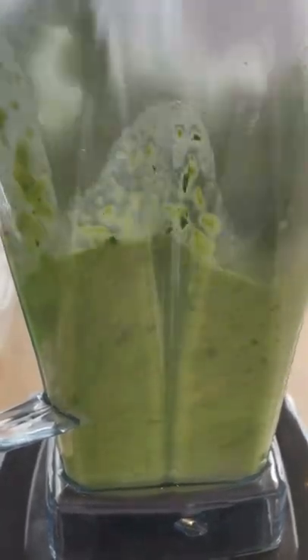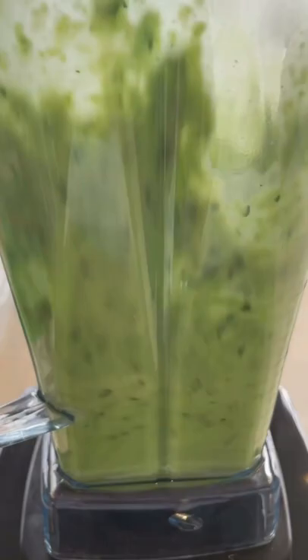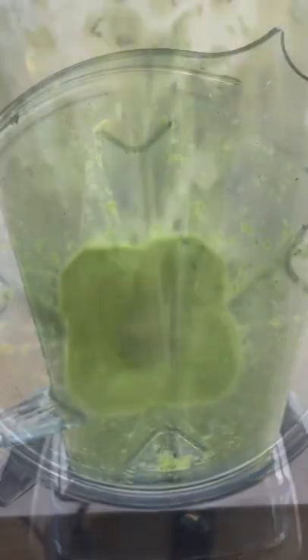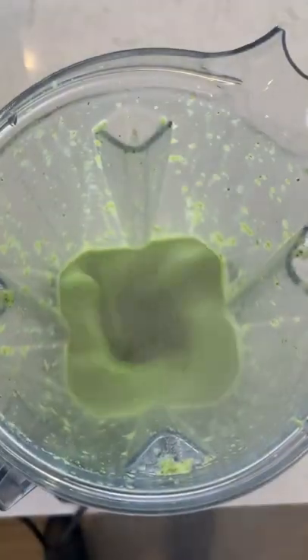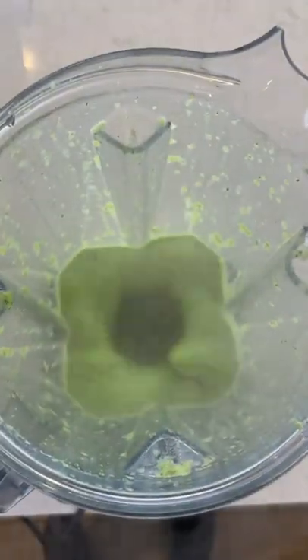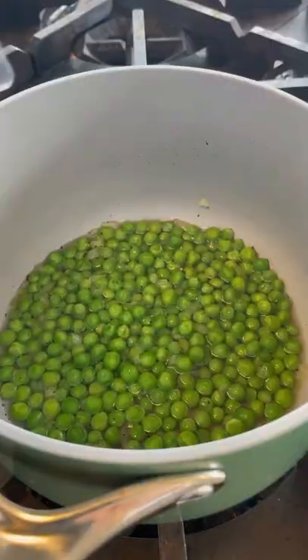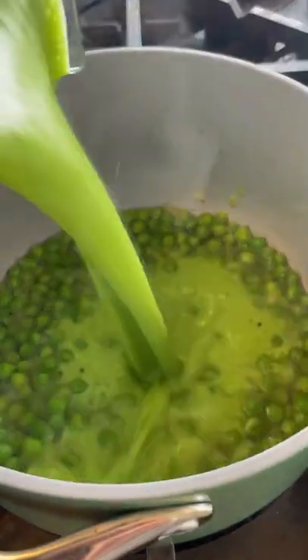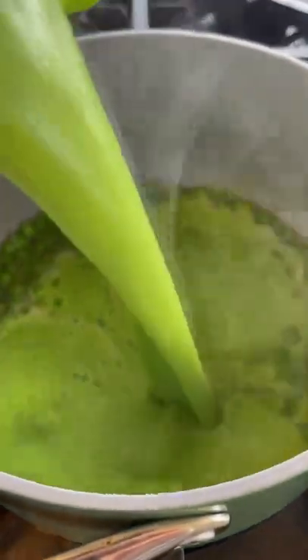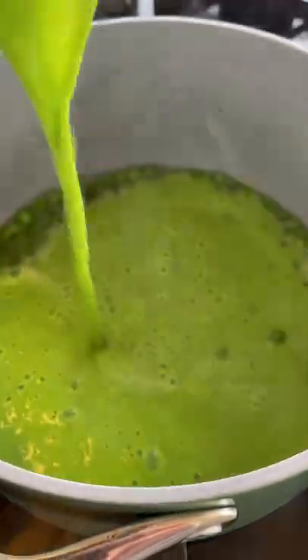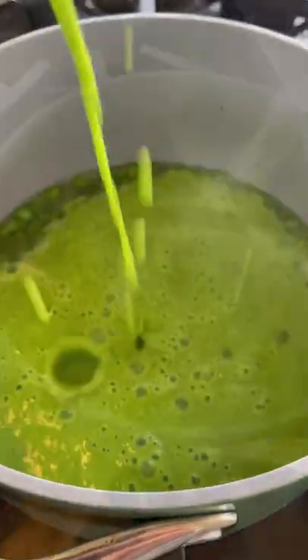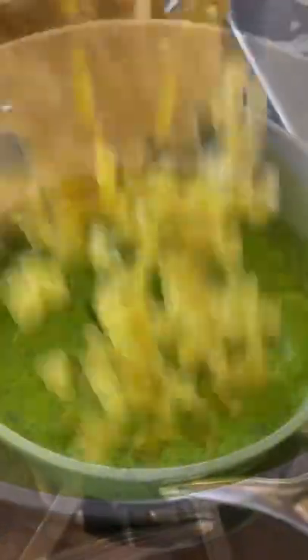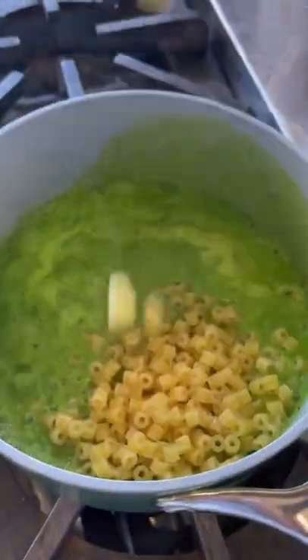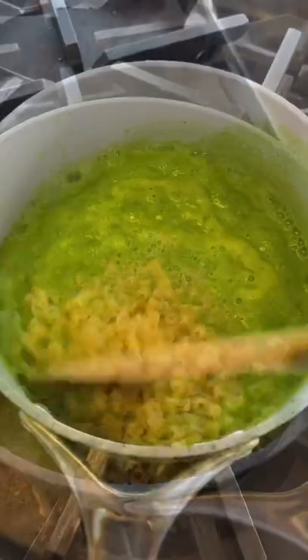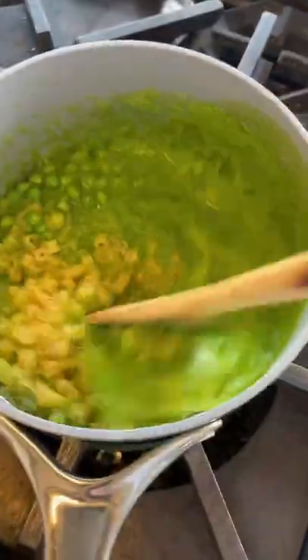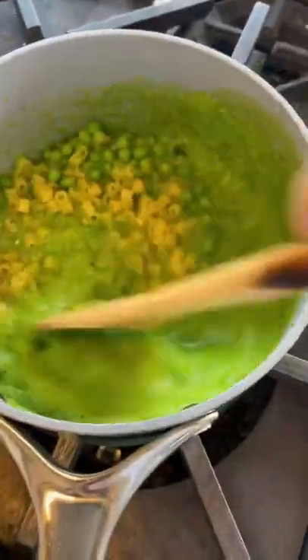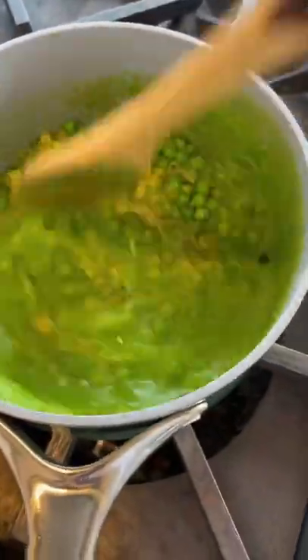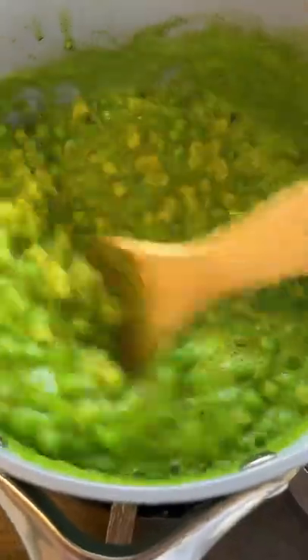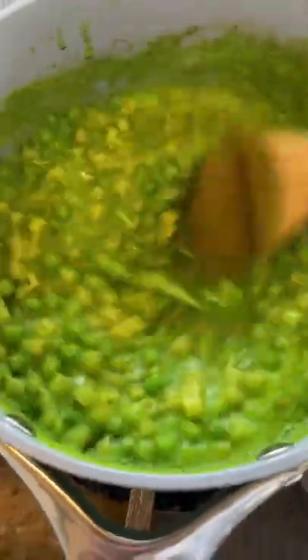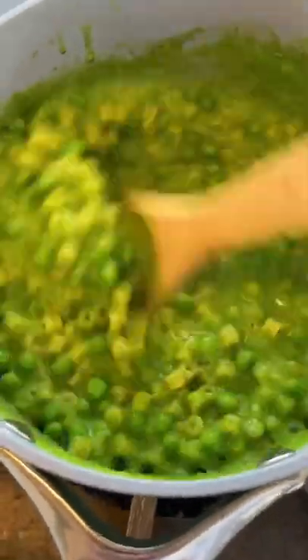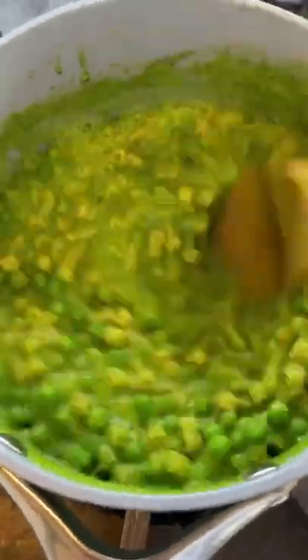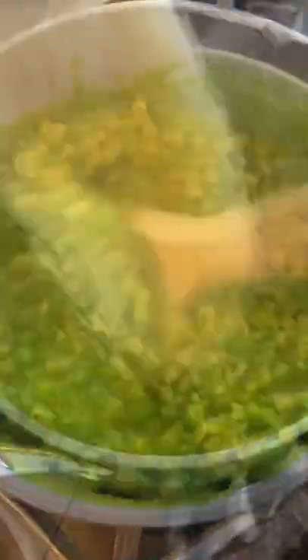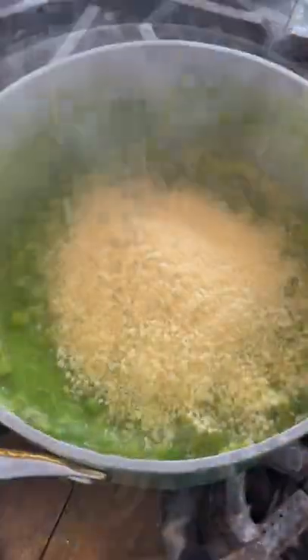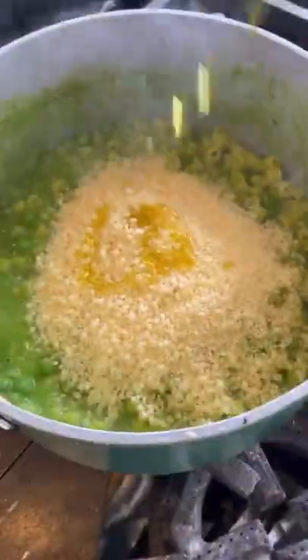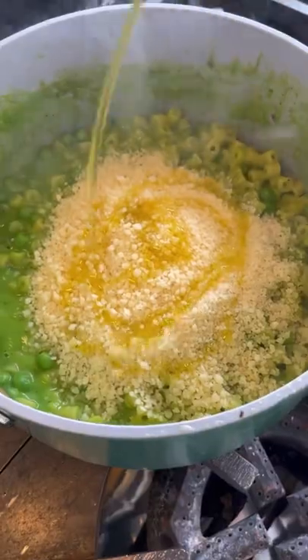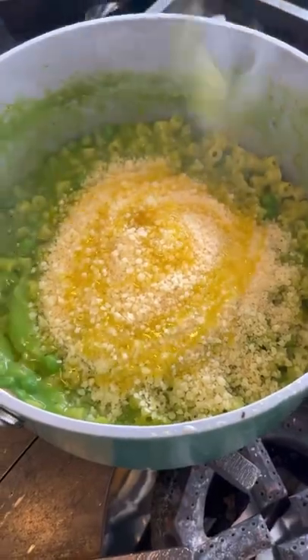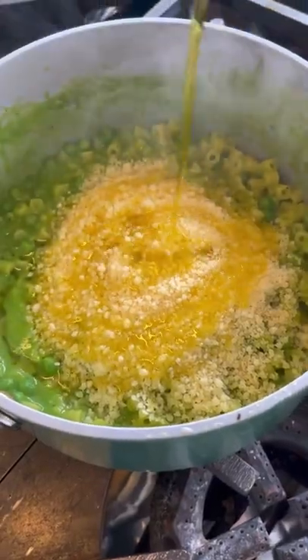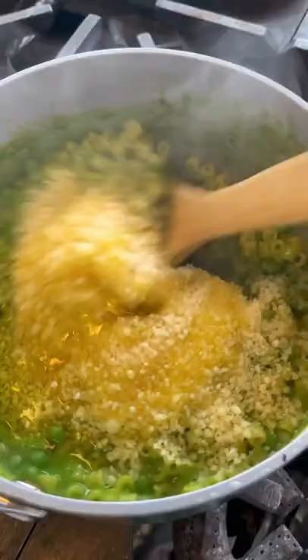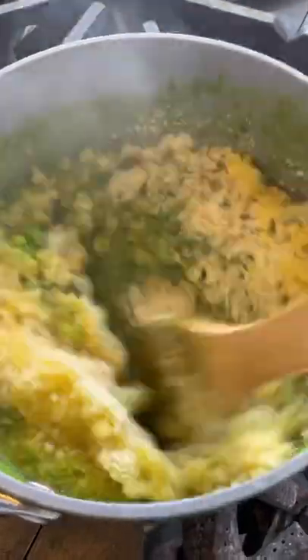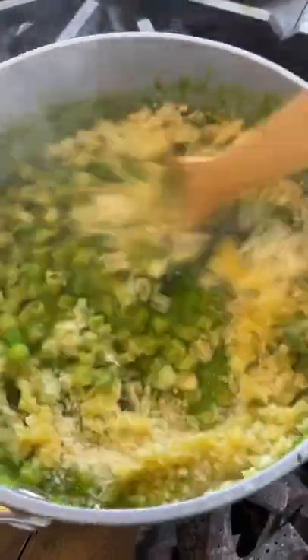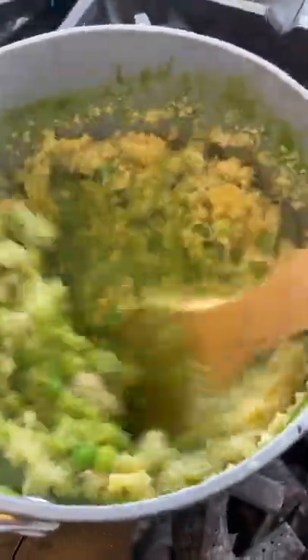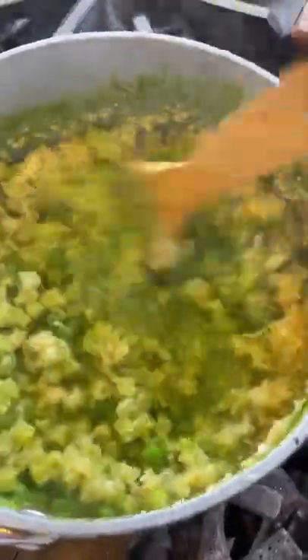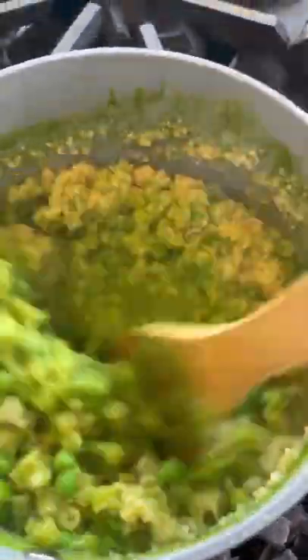For this recipe, I like to process a bit of parsley along with the peas to emphasize the deep green color of the final dish. I drained the dittalini well ahead of time and finished them in the green pea mixture for the ultimate creamy experience.